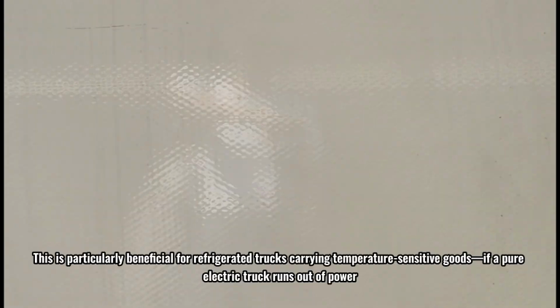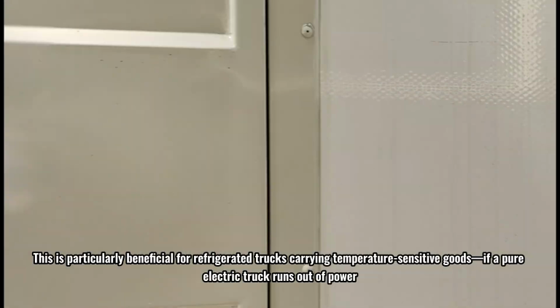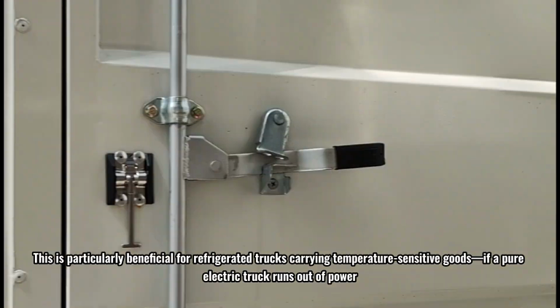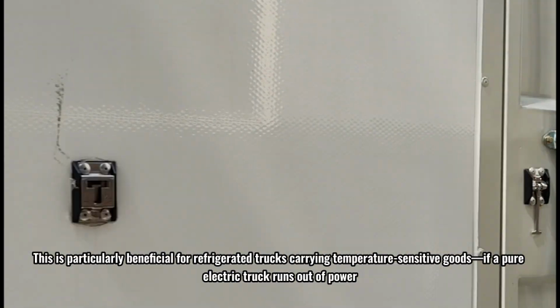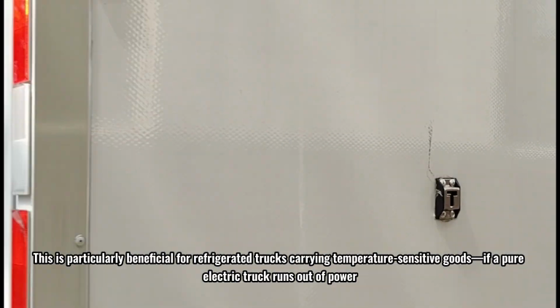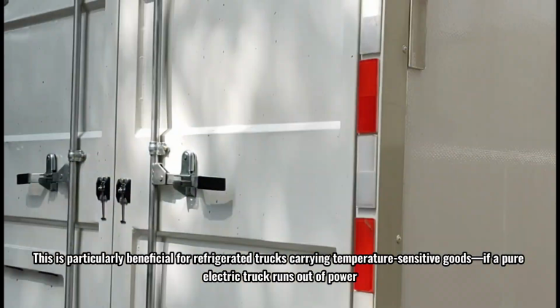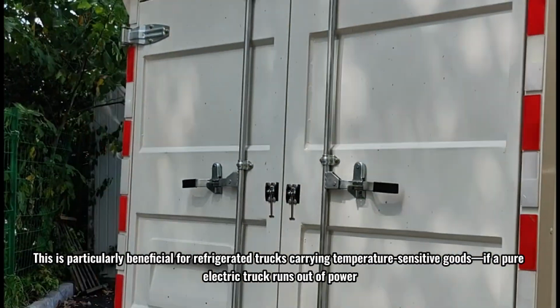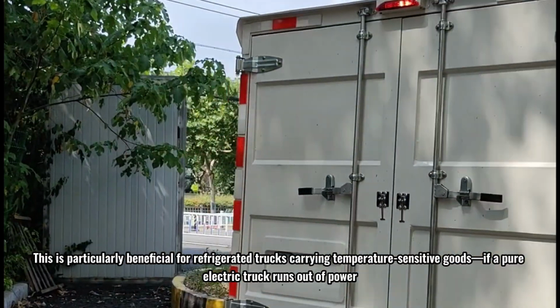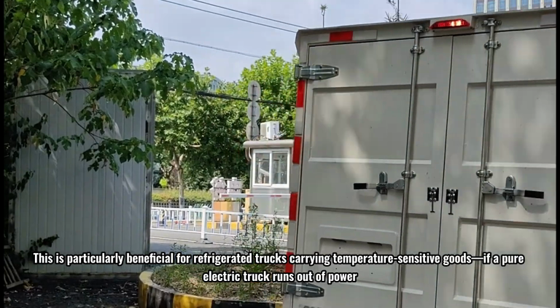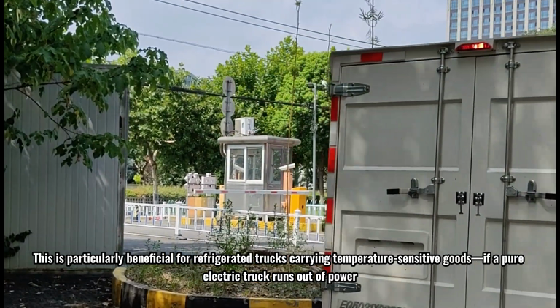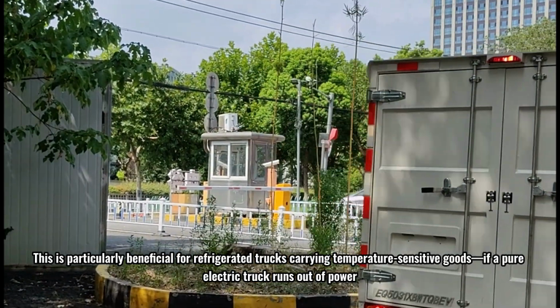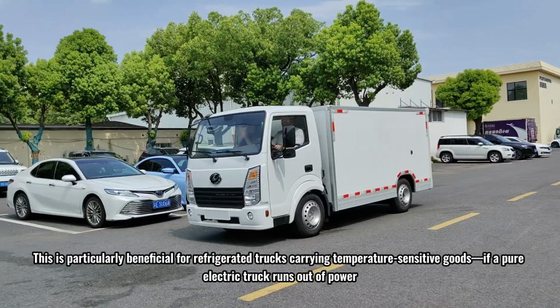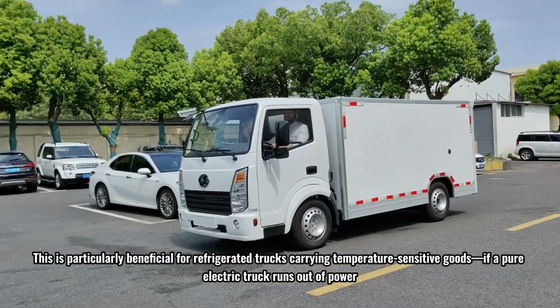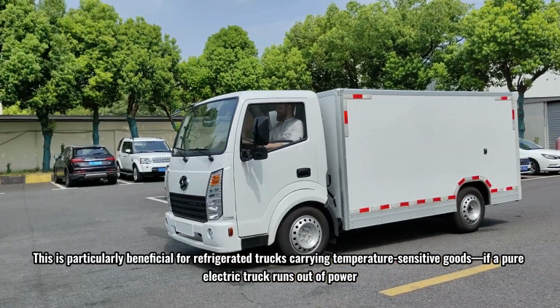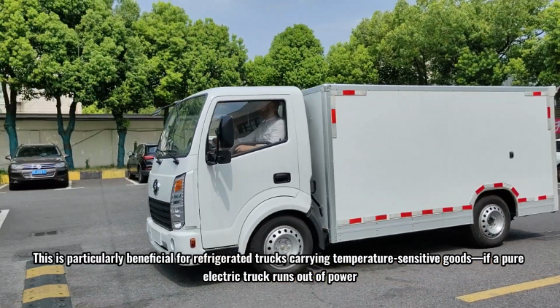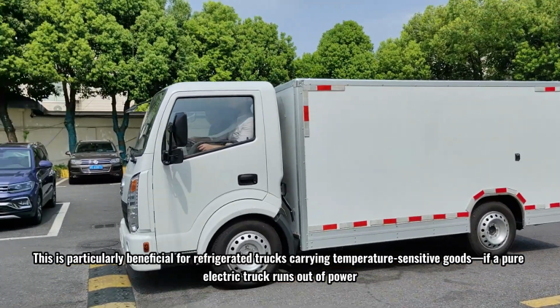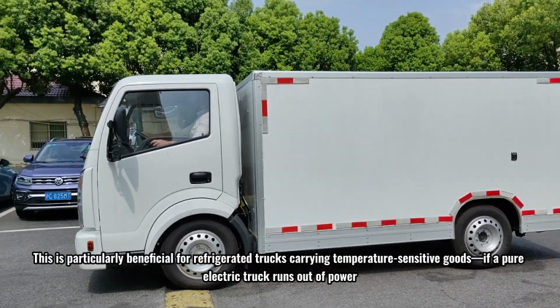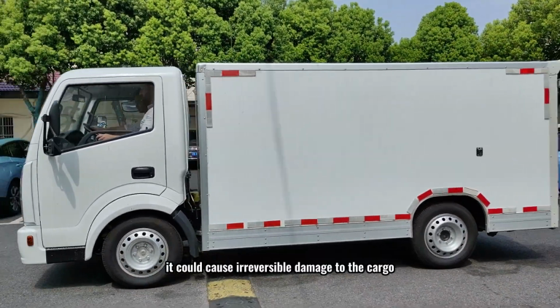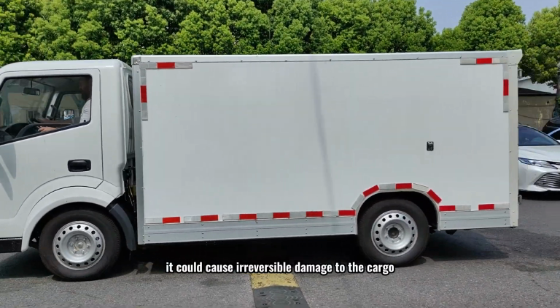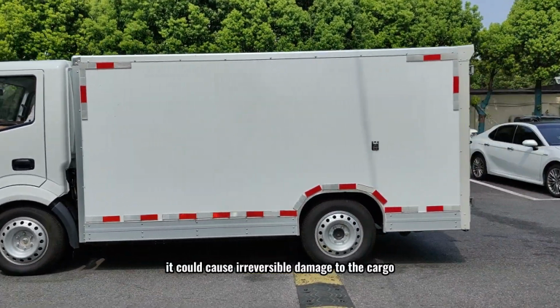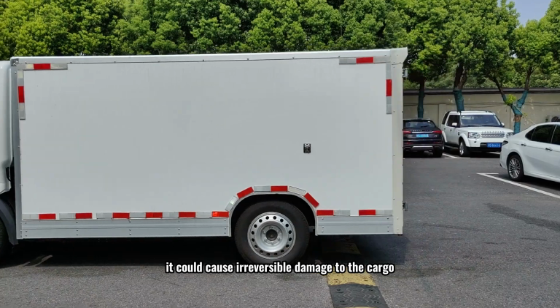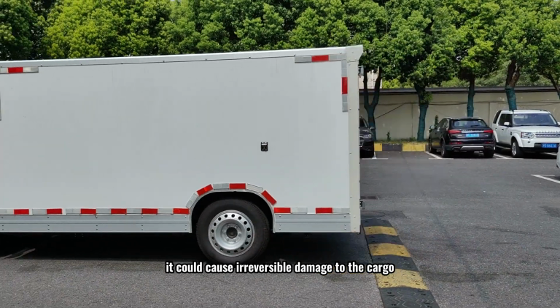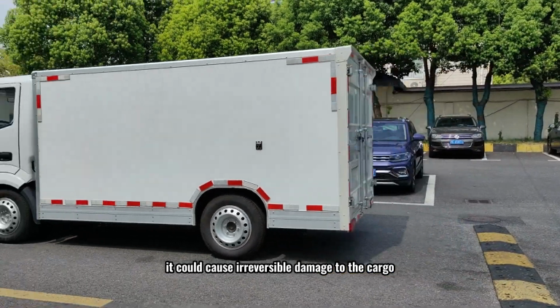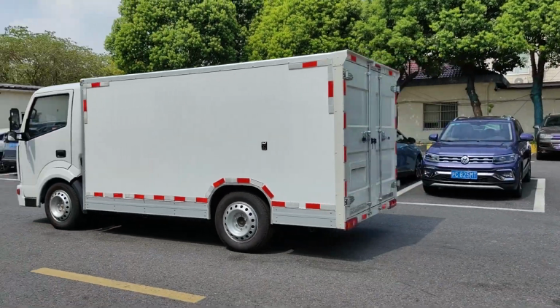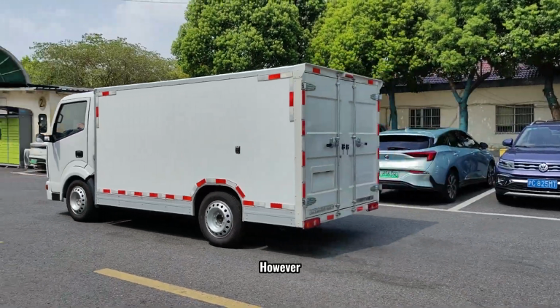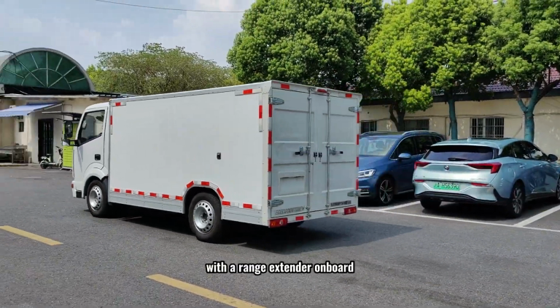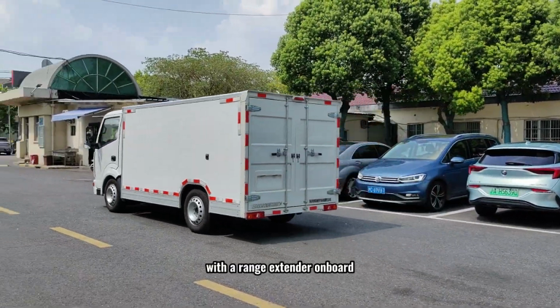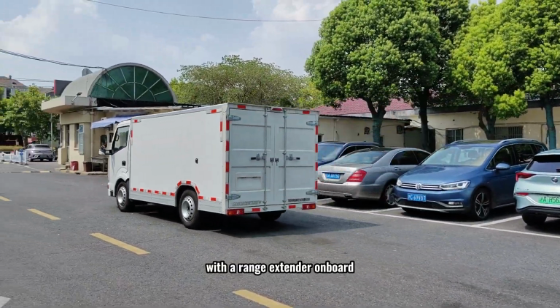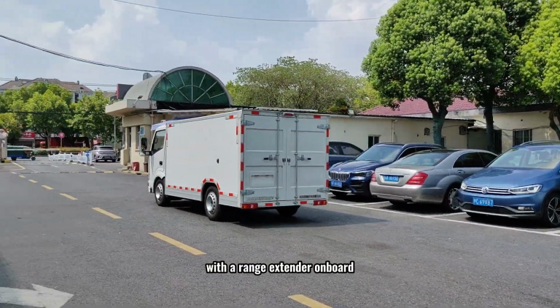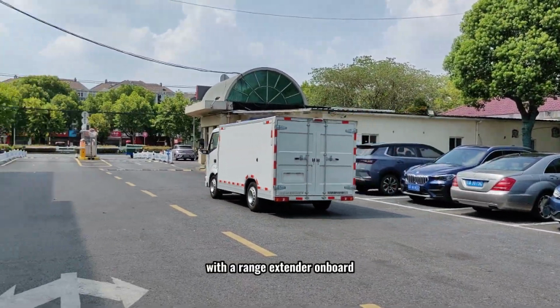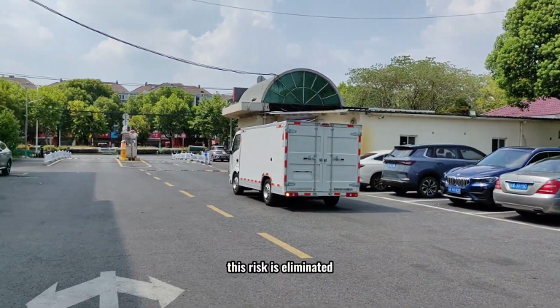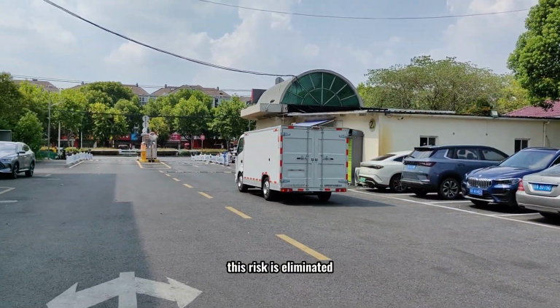This is particularly beneficial for refrigerated trucks carrying temperature-sensitive goods. If a pure electric truck runs out of power, it could cause irreversible damage to the cargo. However, with a range extender onboard, this risk is eliminated.